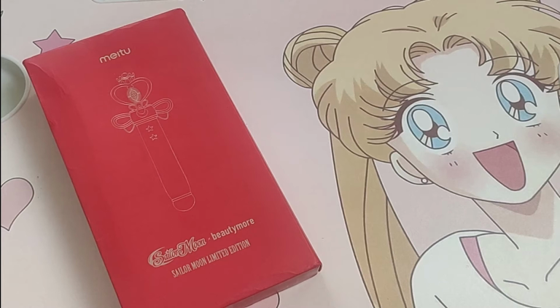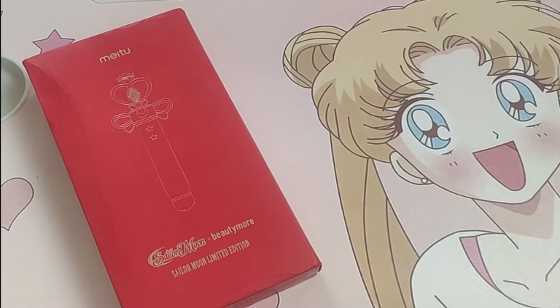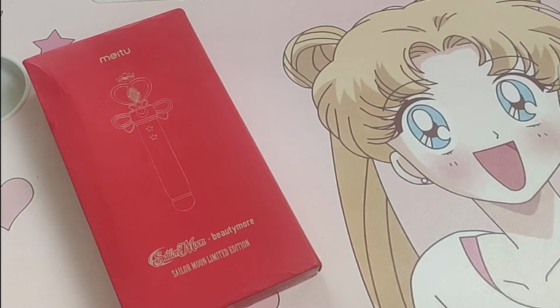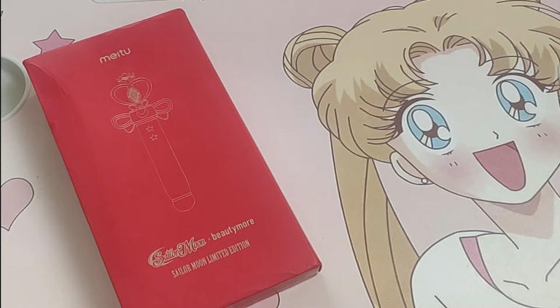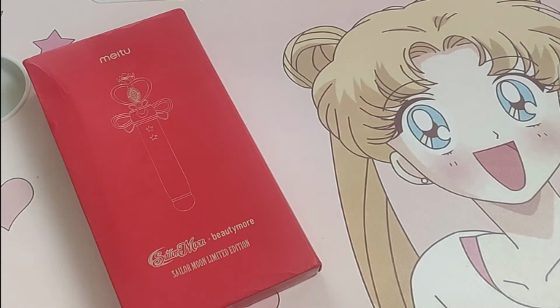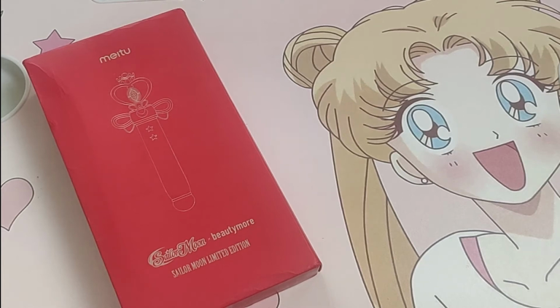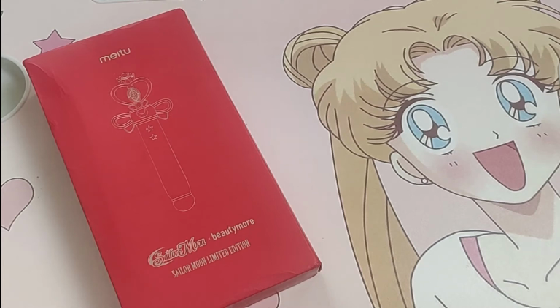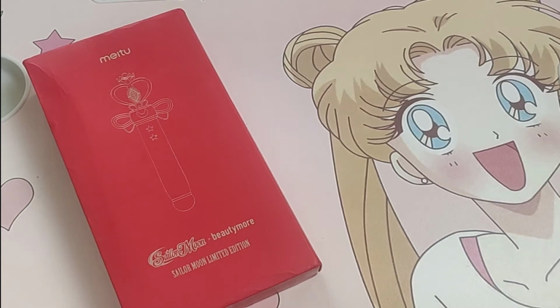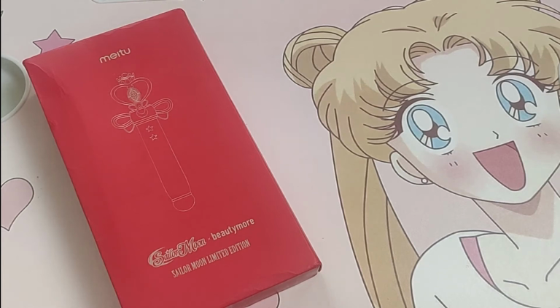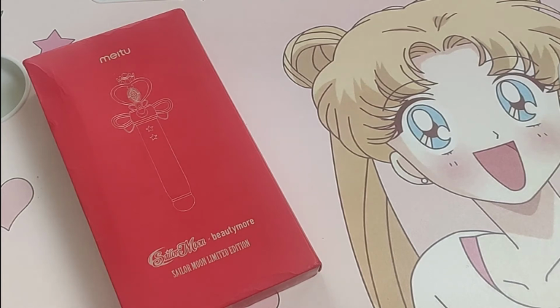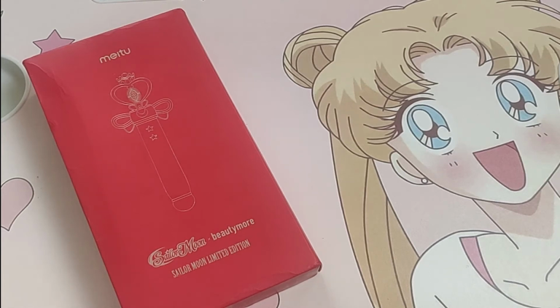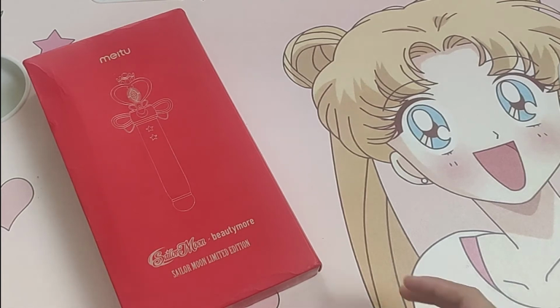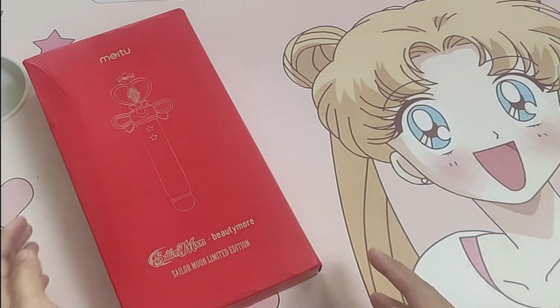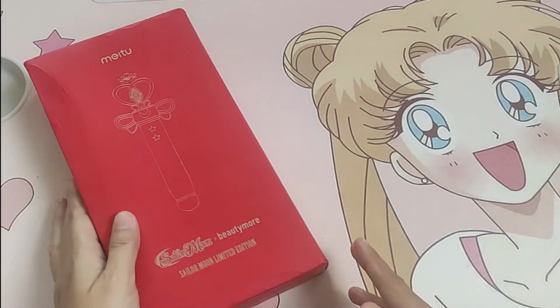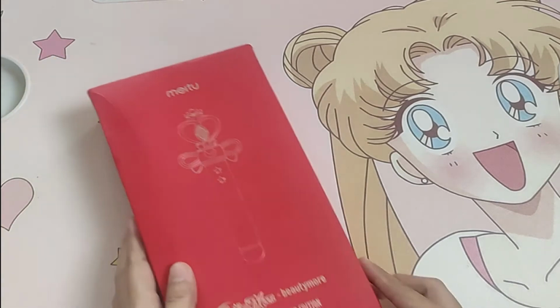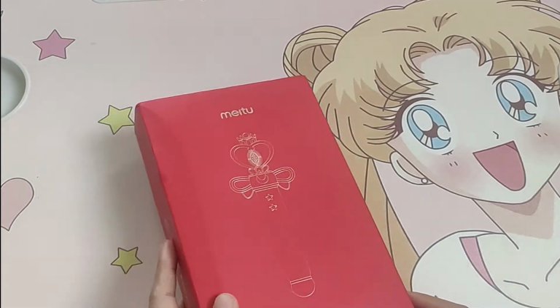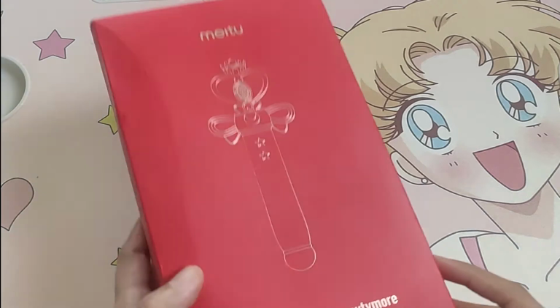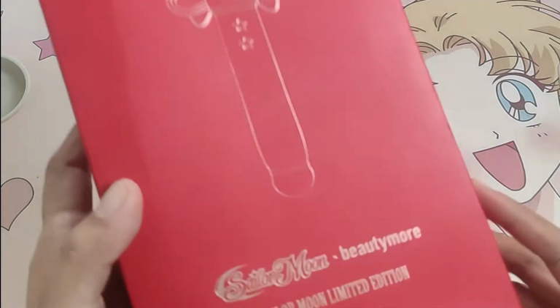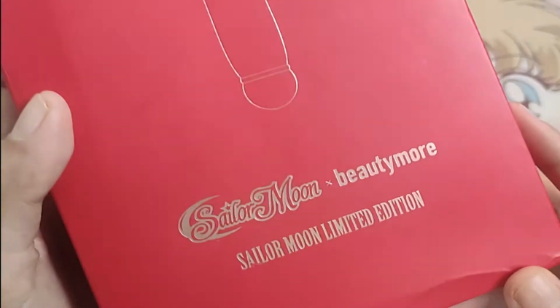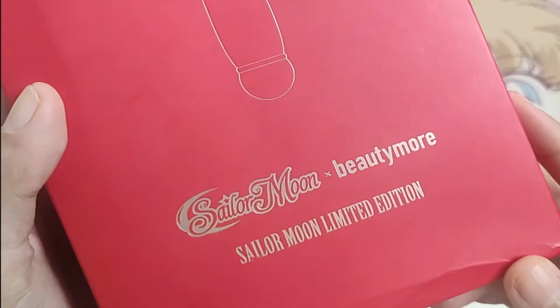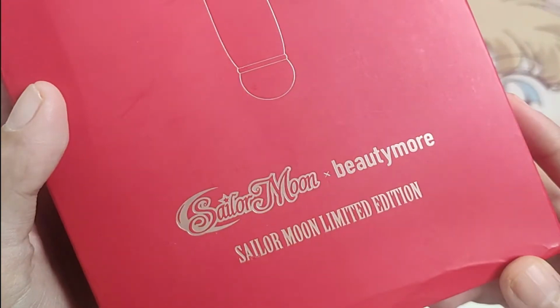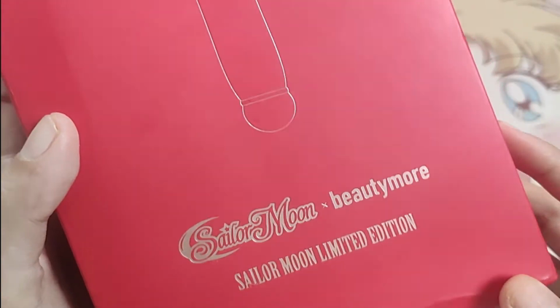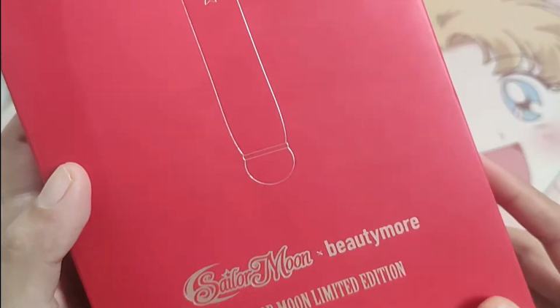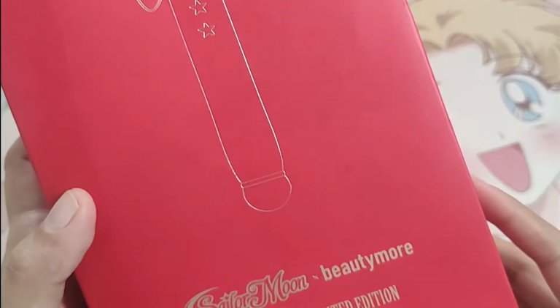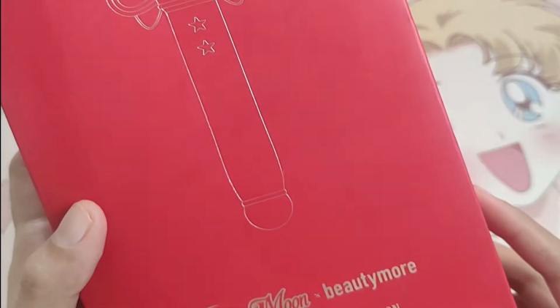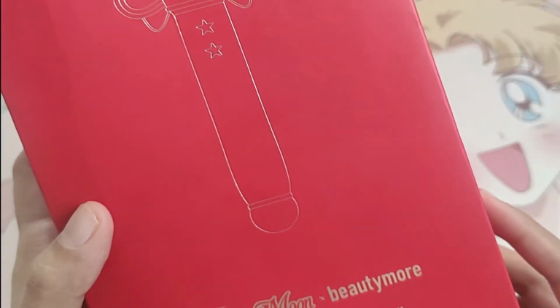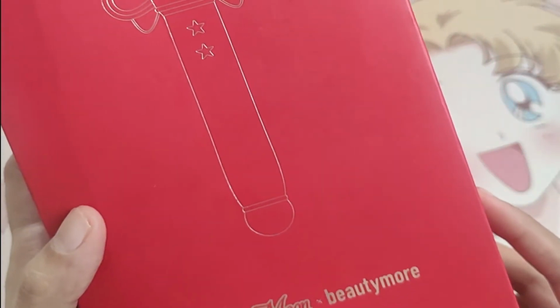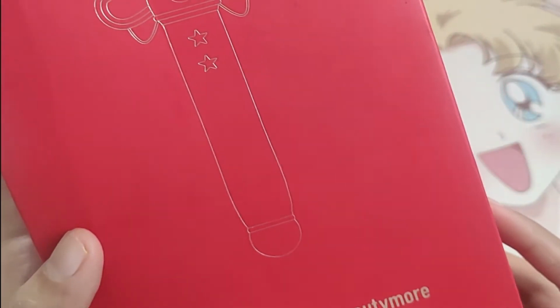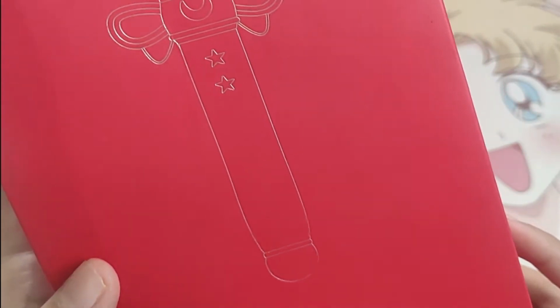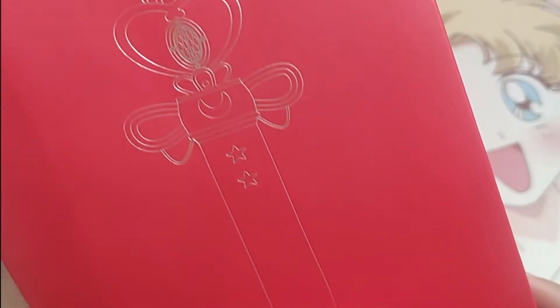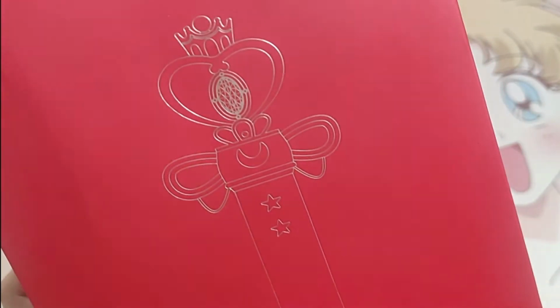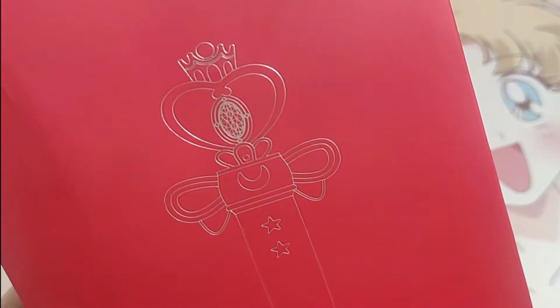Hi guys, welcome back to my channel. For today's video, I'll be showing you the Sailor Moon Limited Edition Beauty More from May 2.